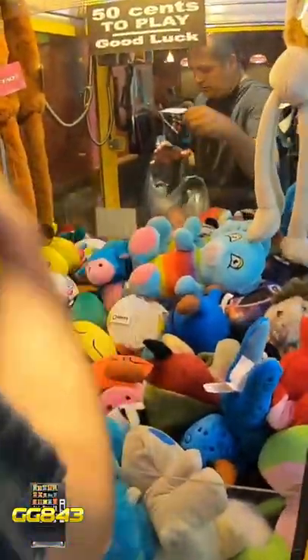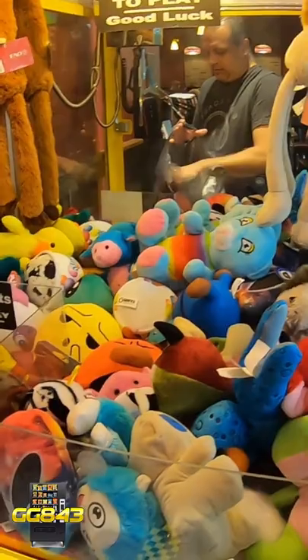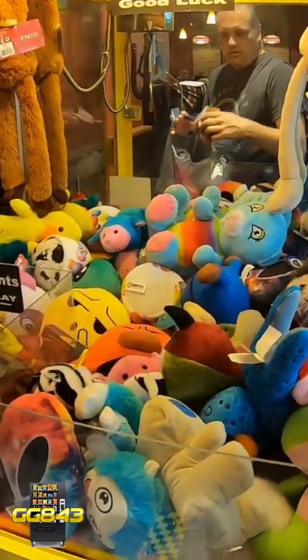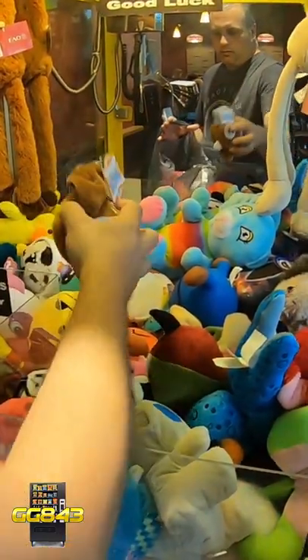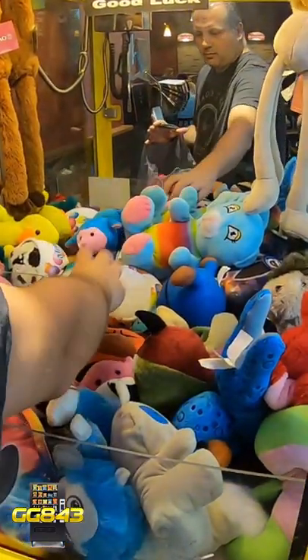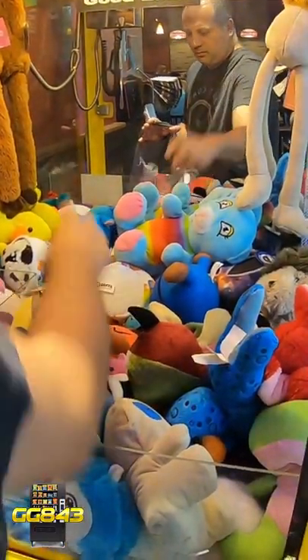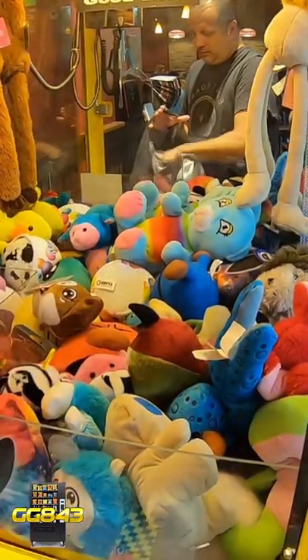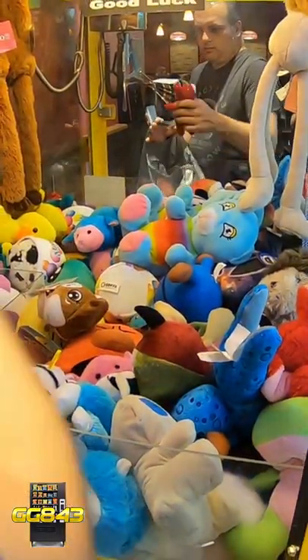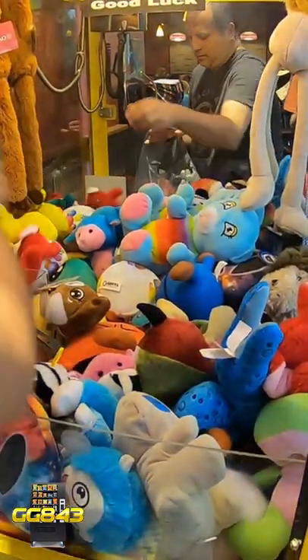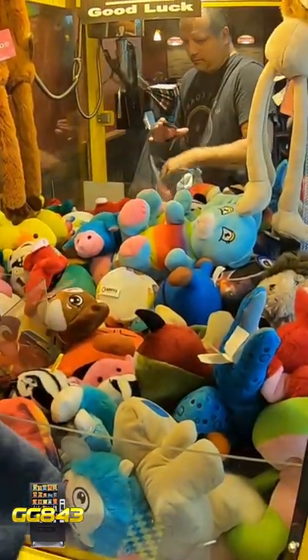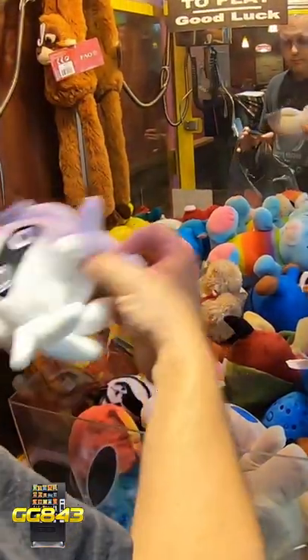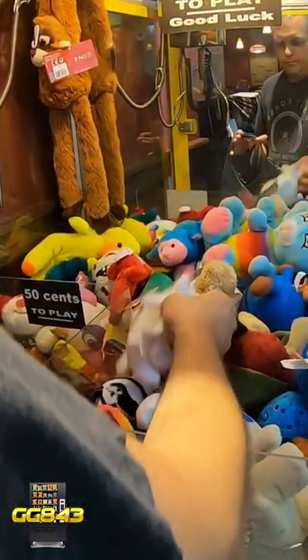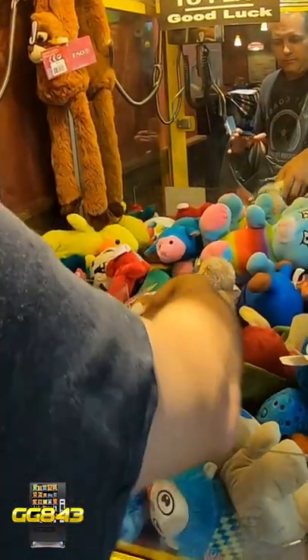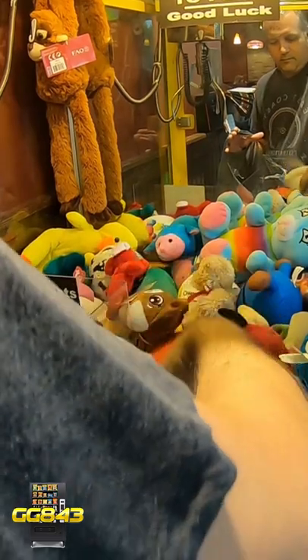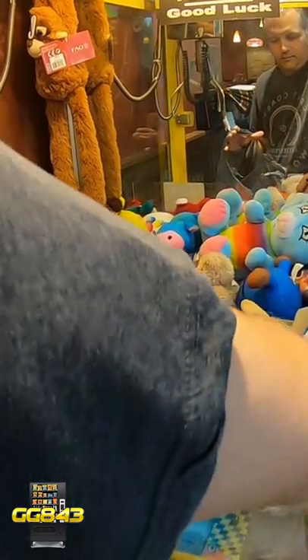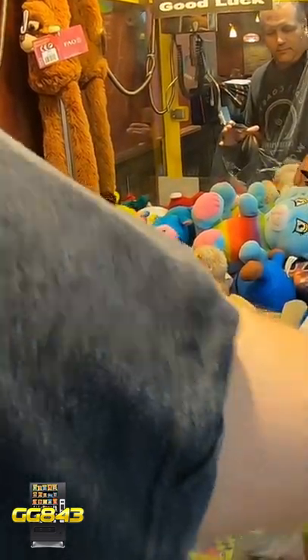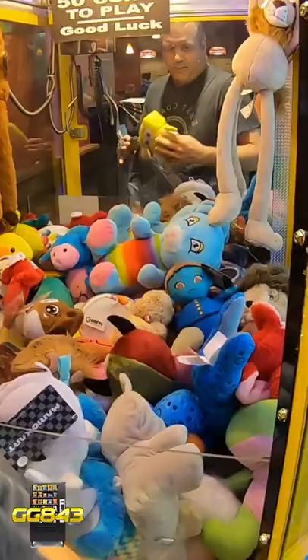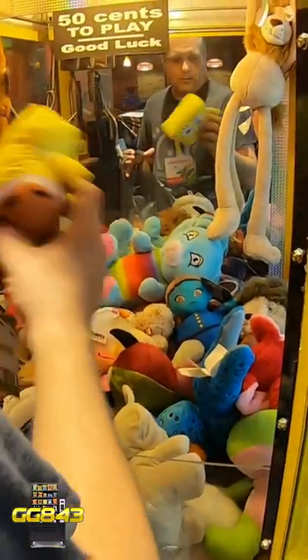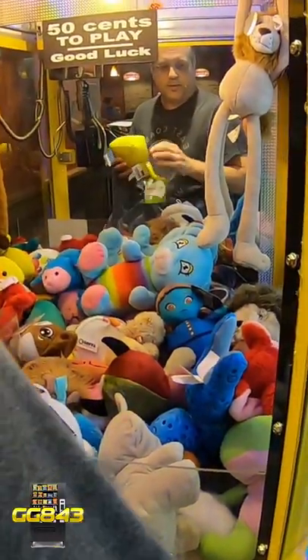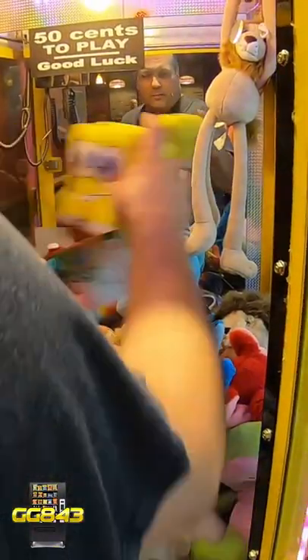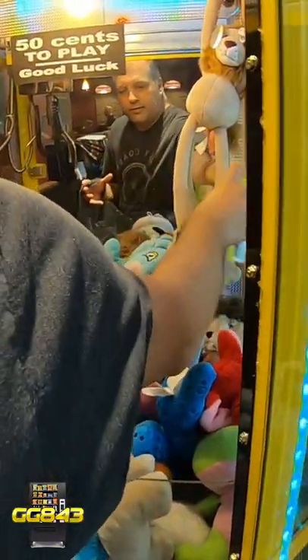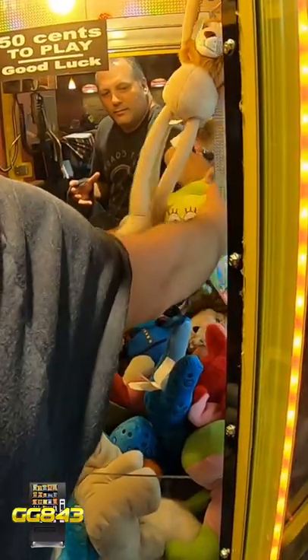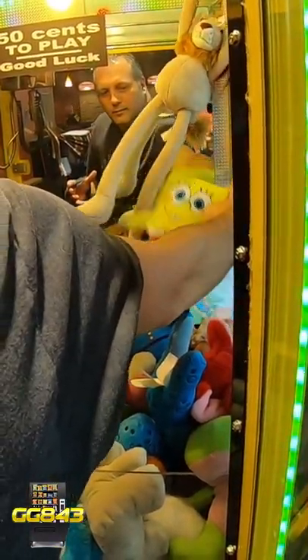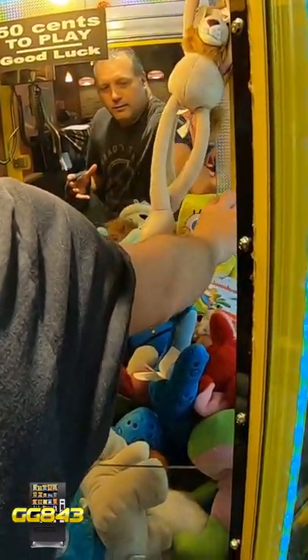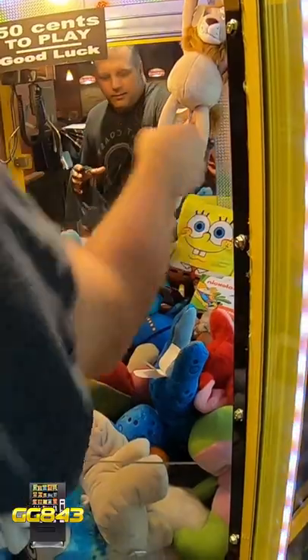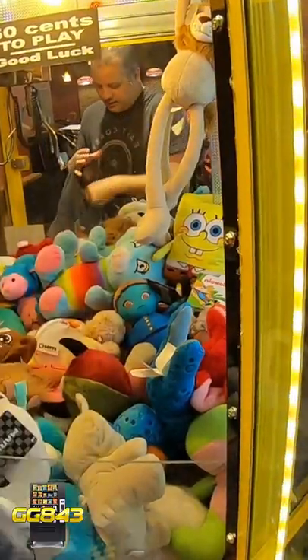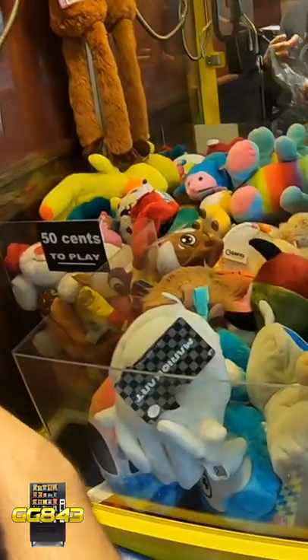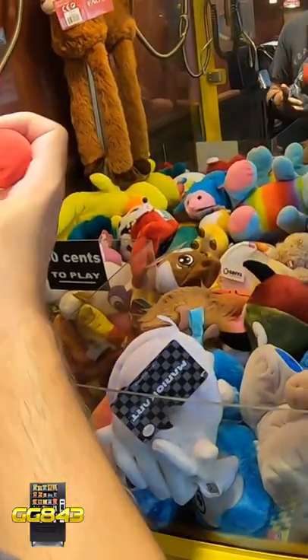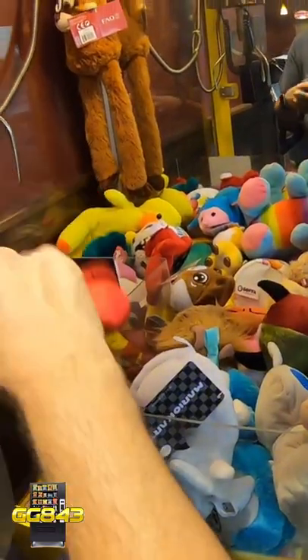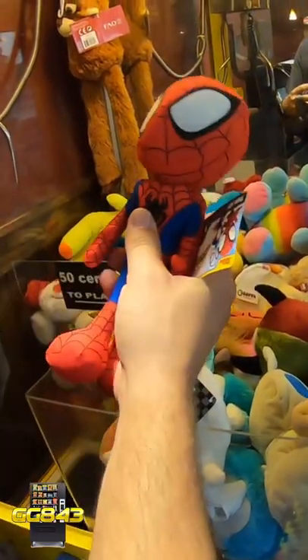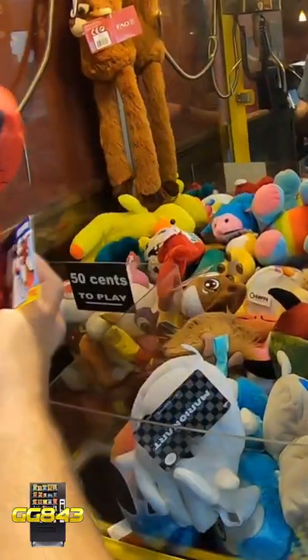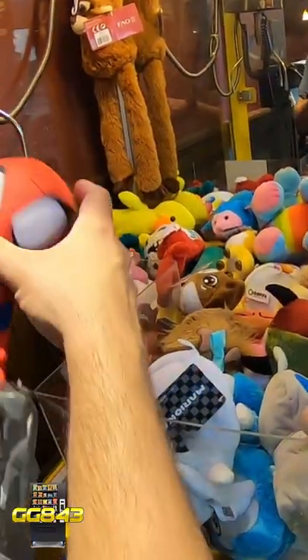First things first, we're going to go in and stock up the machine. We're going to put in some nice, cool, licensed plush like Mario Kart, Donkey Kong, Spider-Man, SpongeBob — all kinds of cool things to get people to want to play the machine.